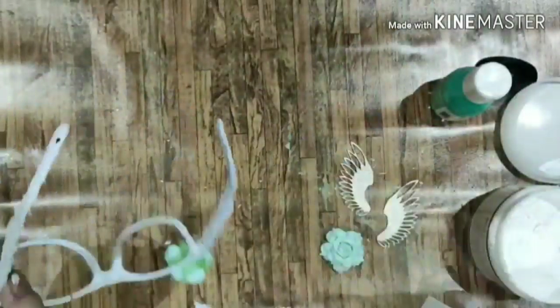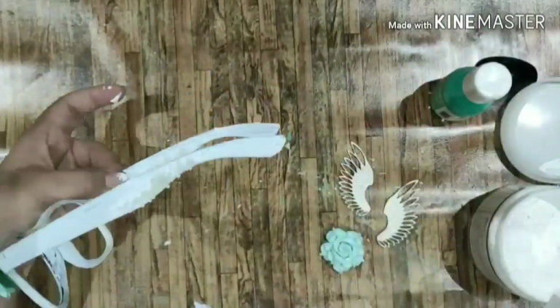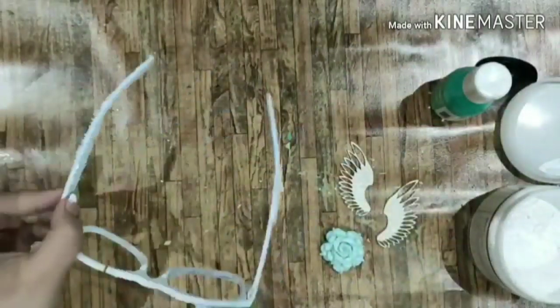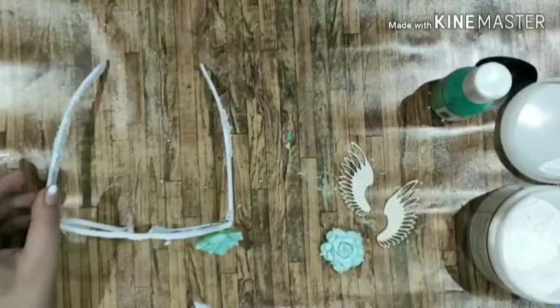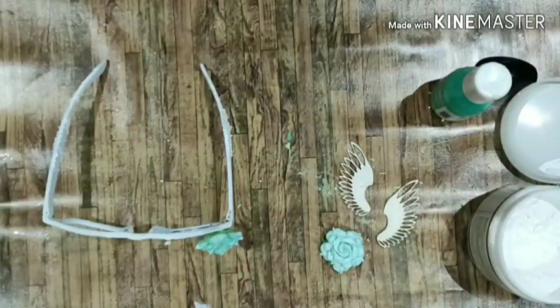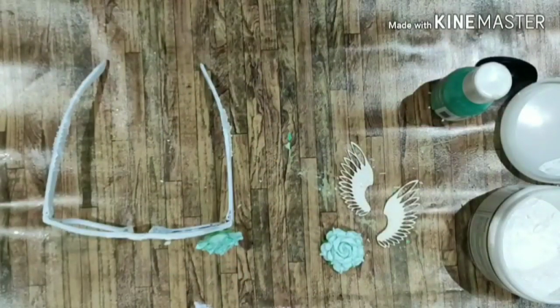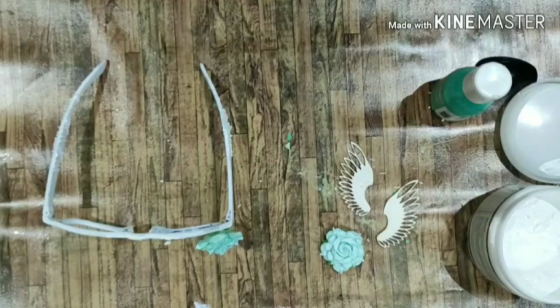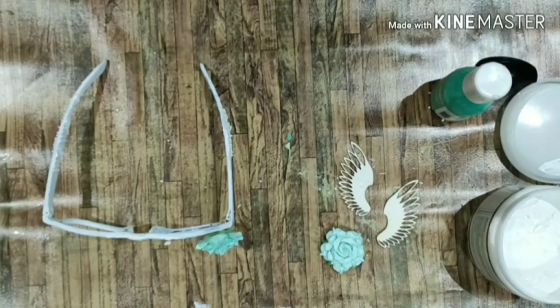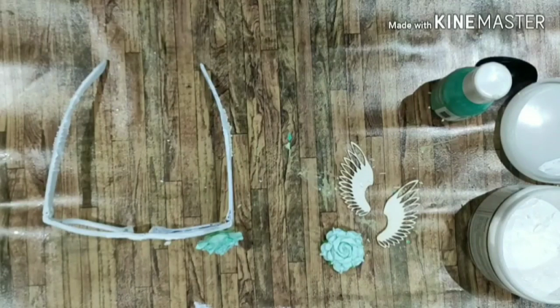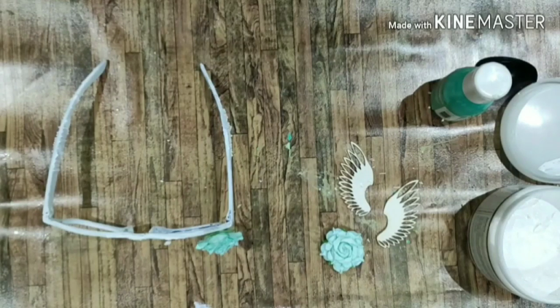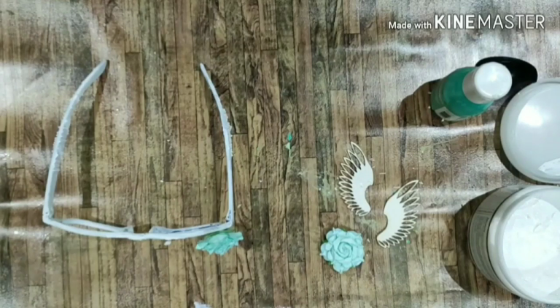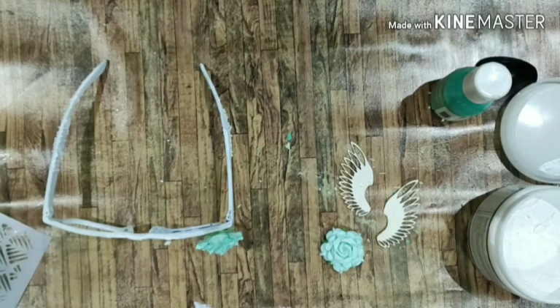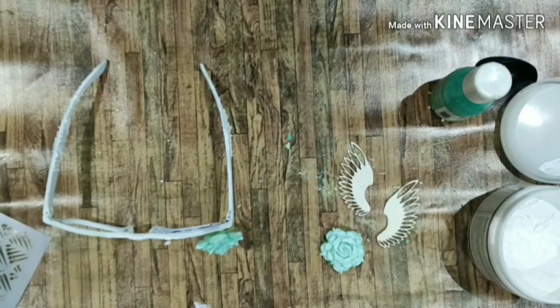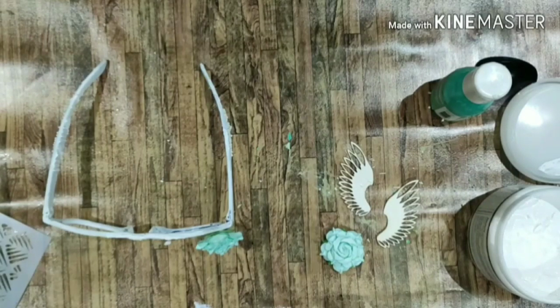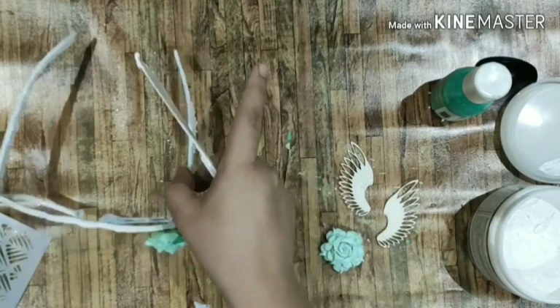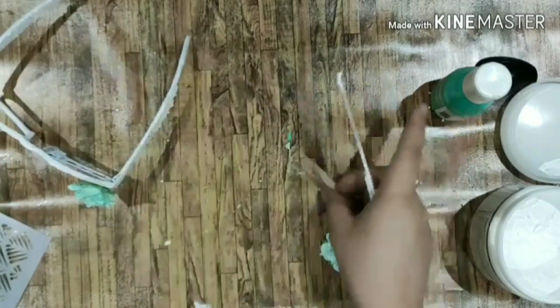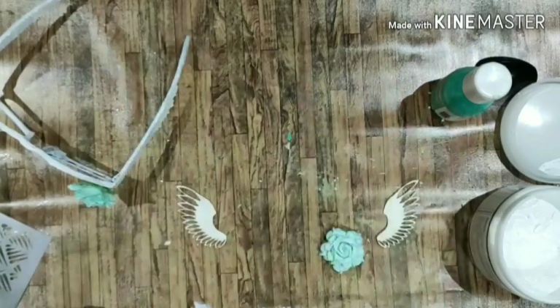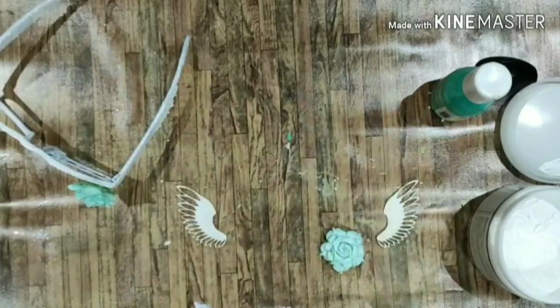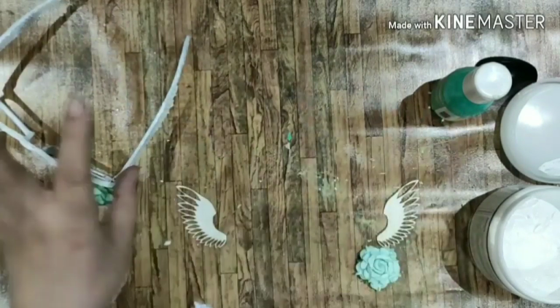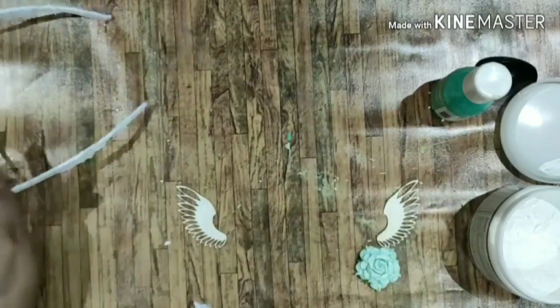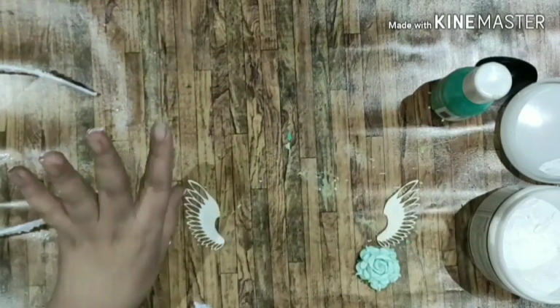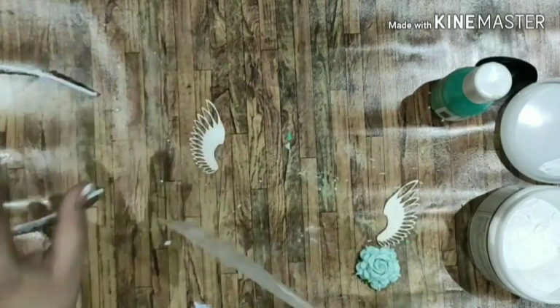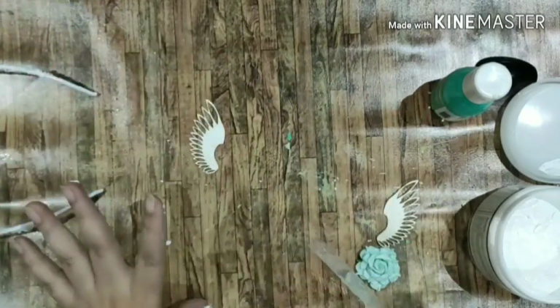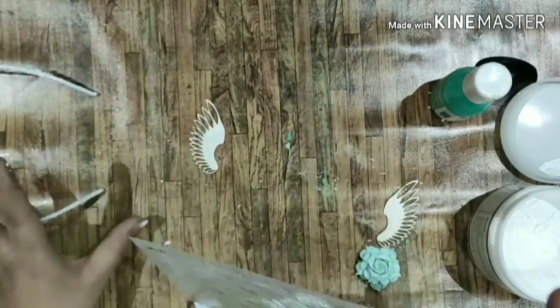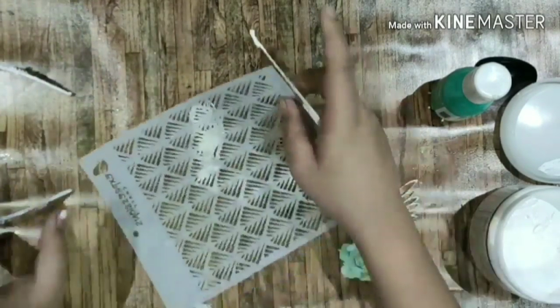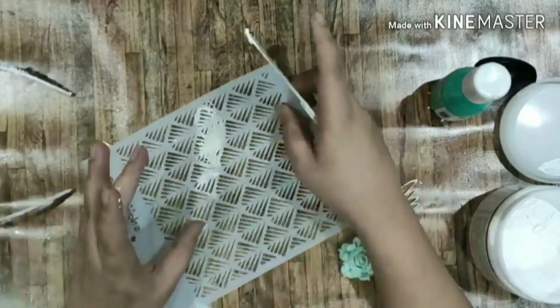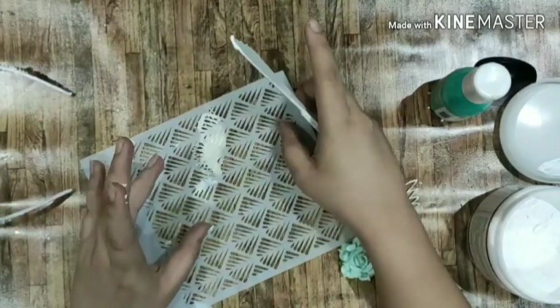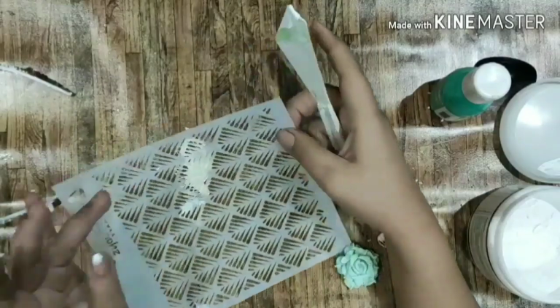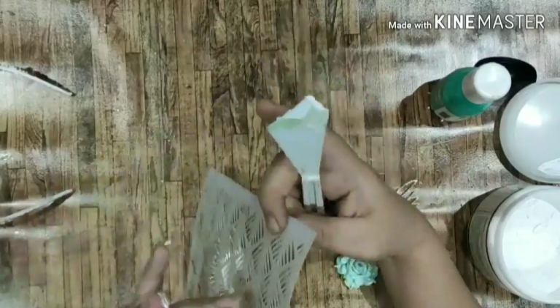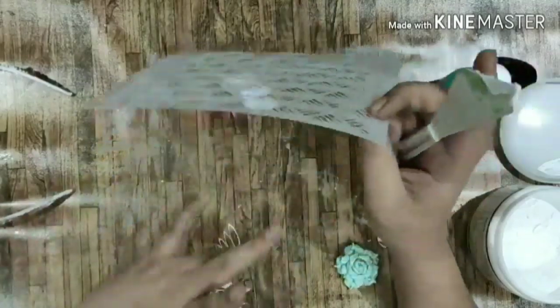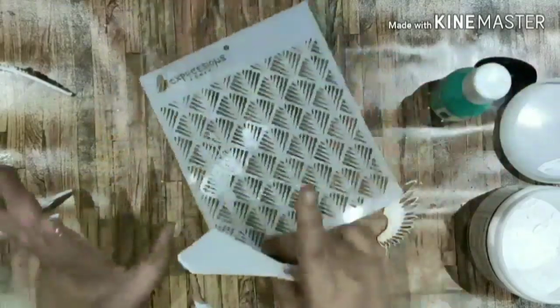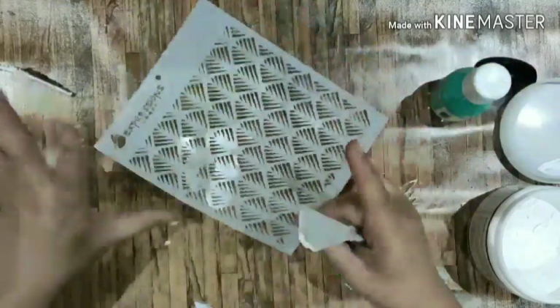Here I'm using a stencil and applying texture paste, giving it a stenciled effect.